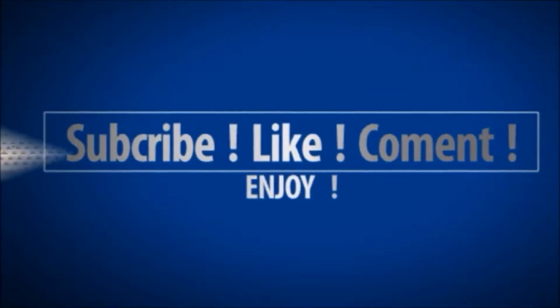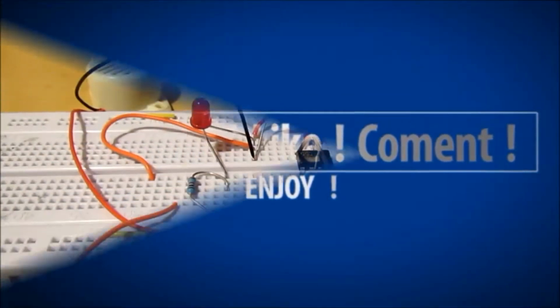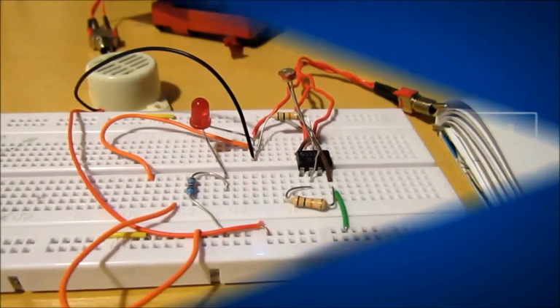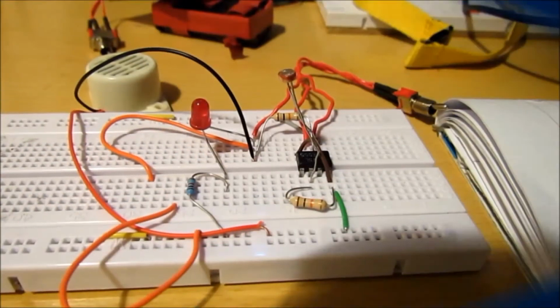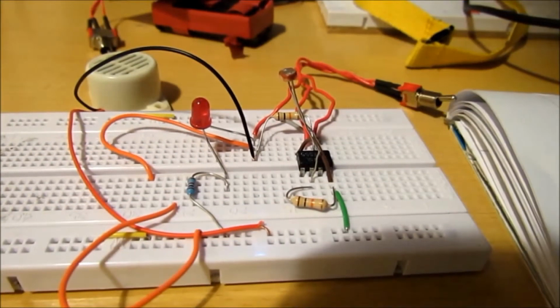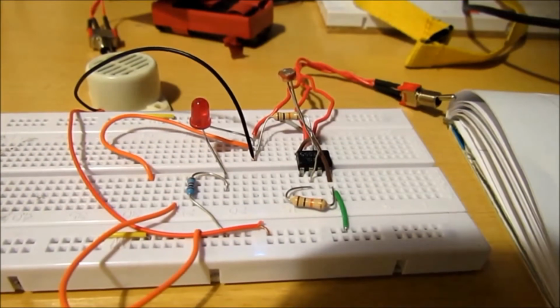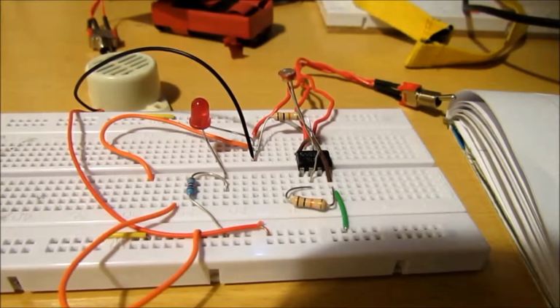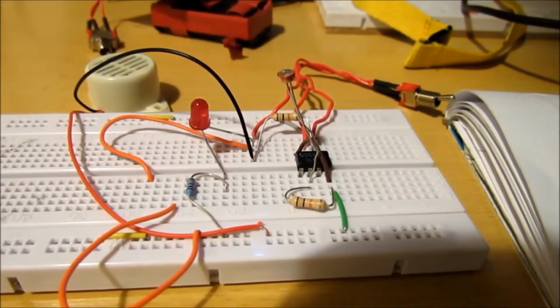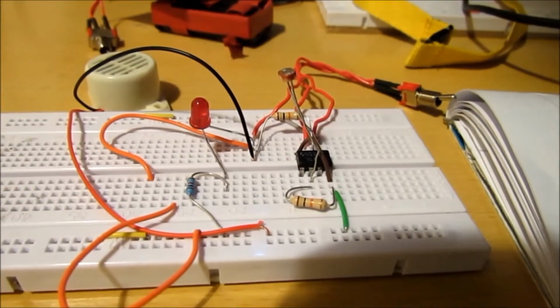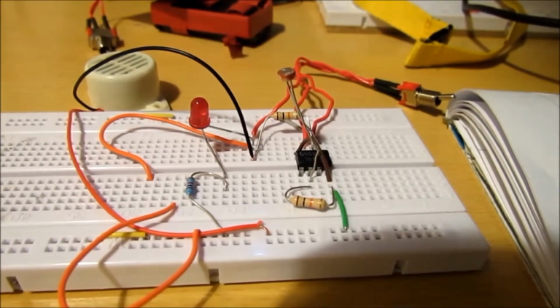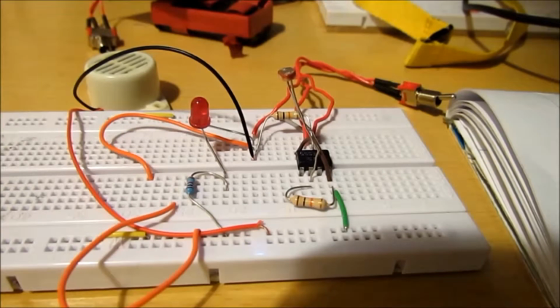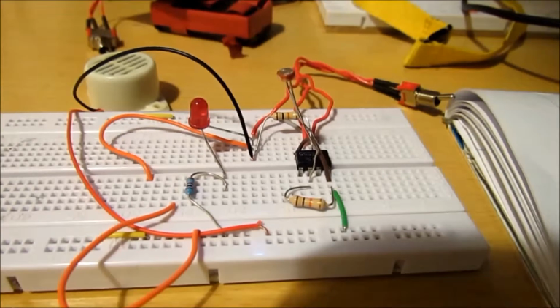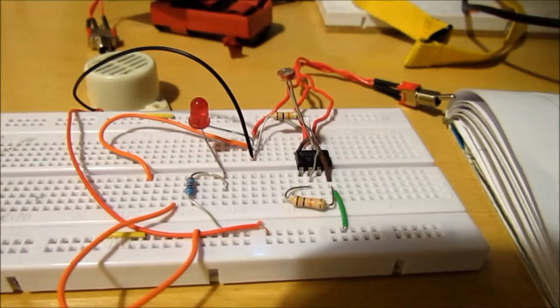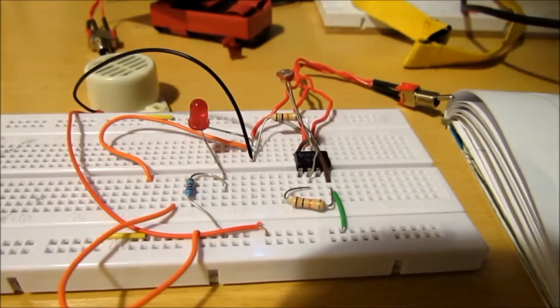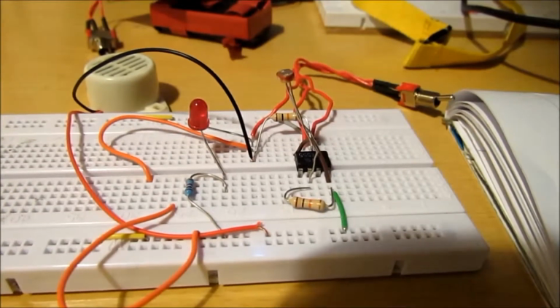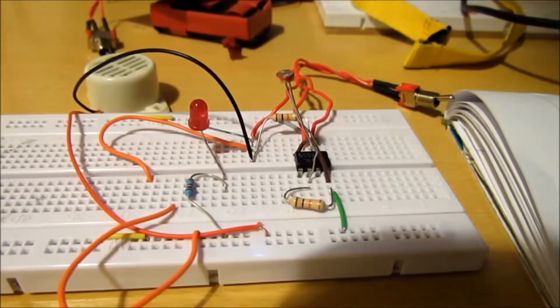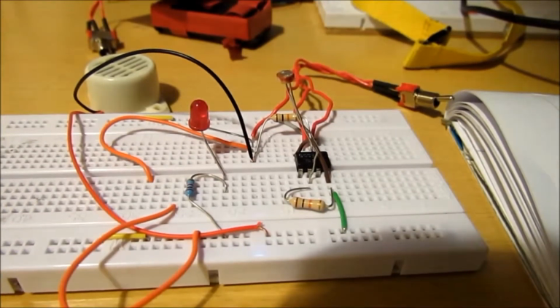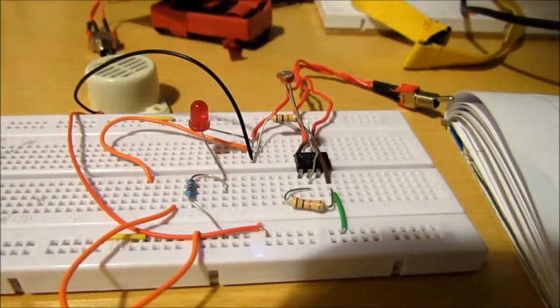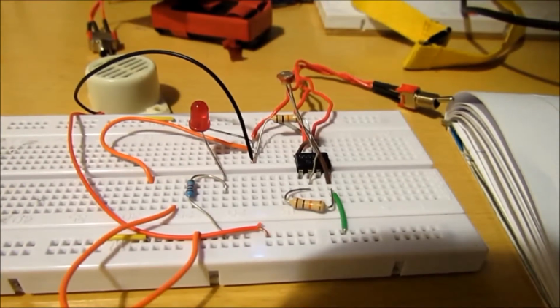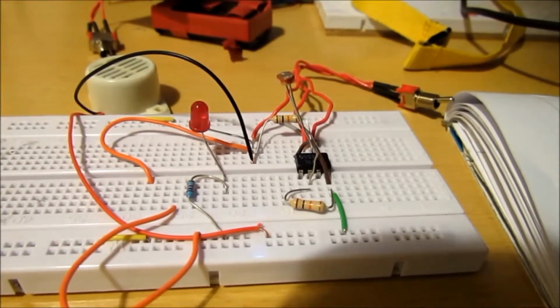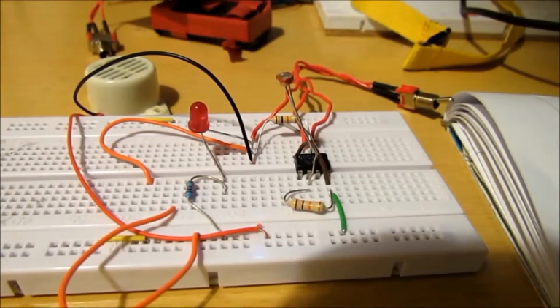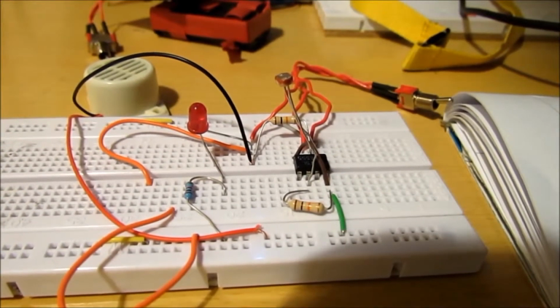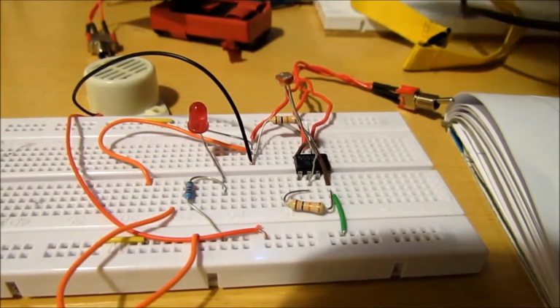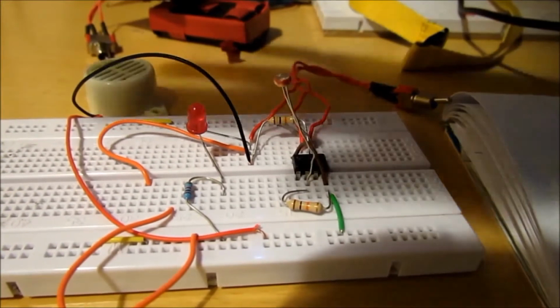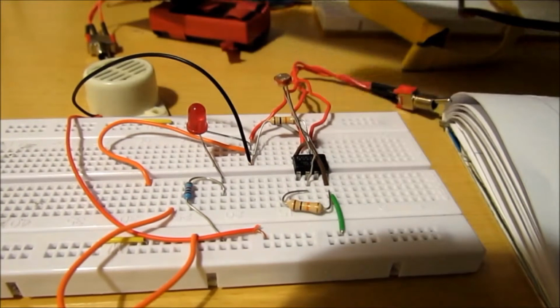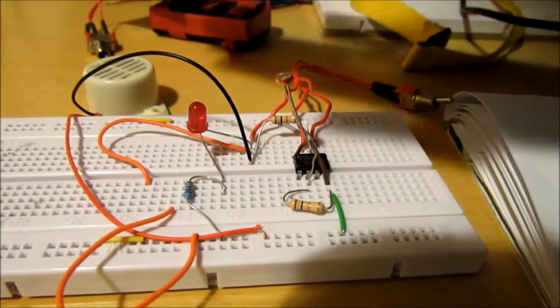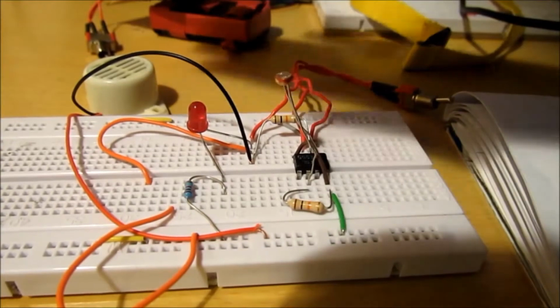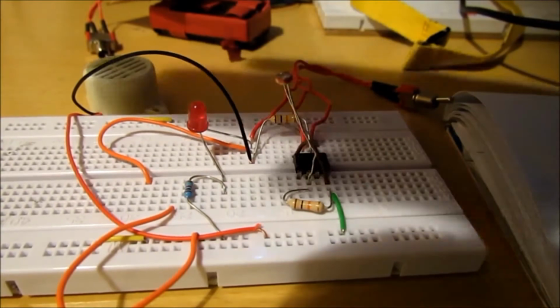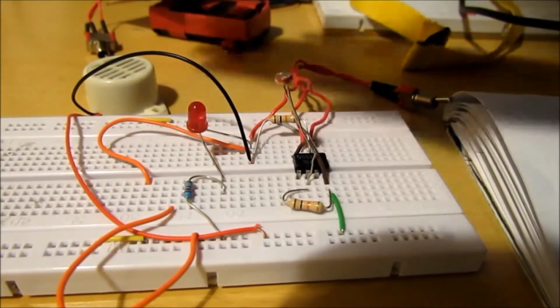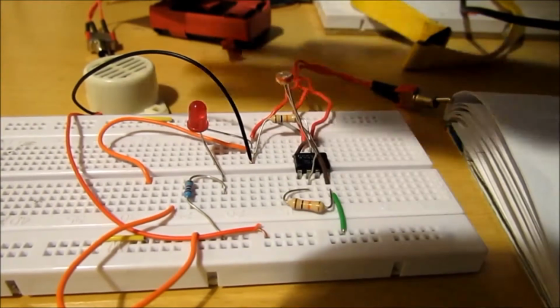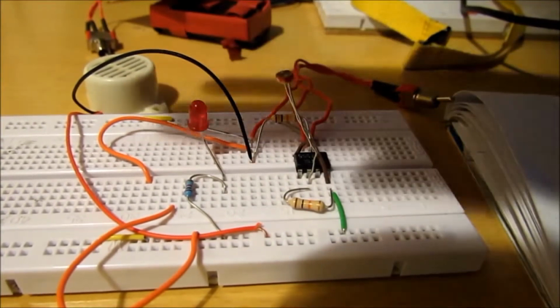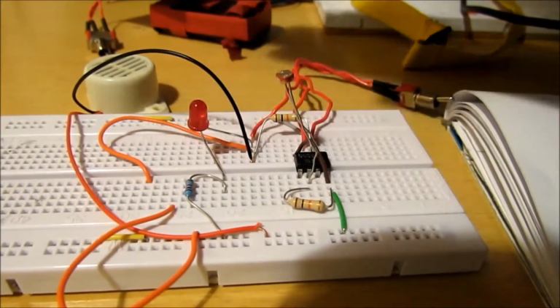Hello guys, welcome to Mr. Jefferson 105. On today's video I'm going to be showing you how to do a shadow detector.